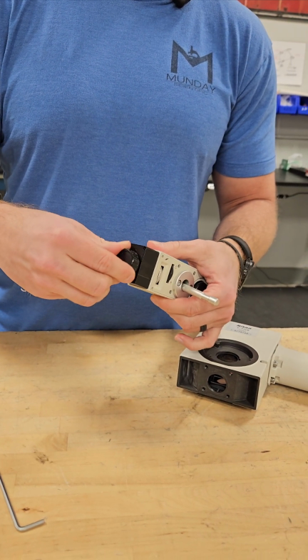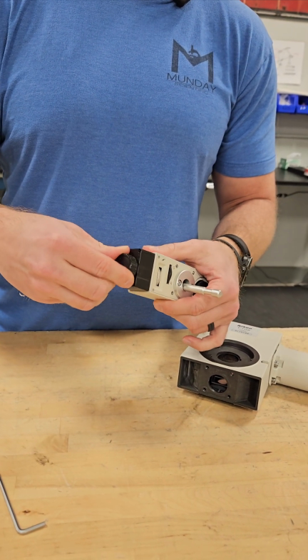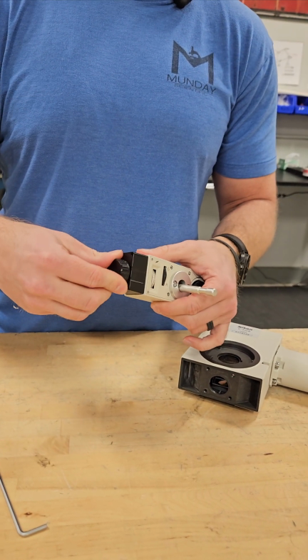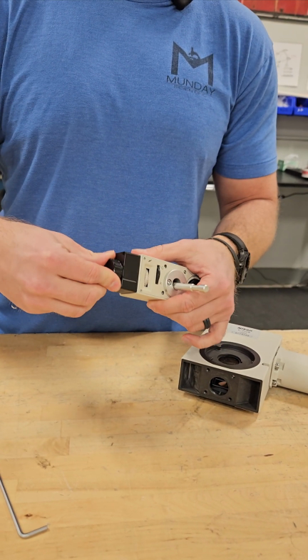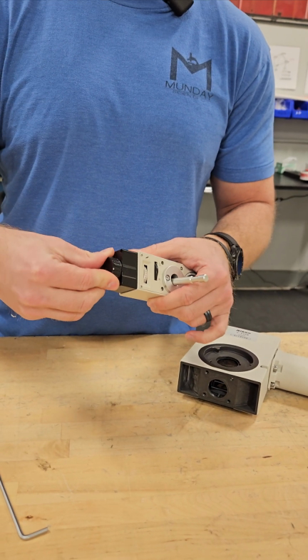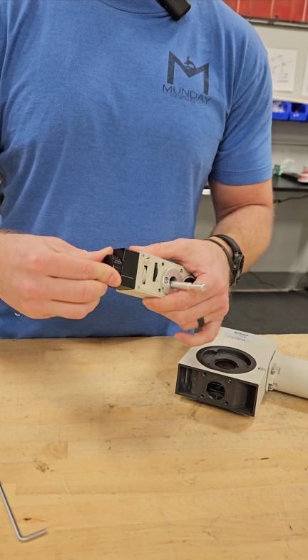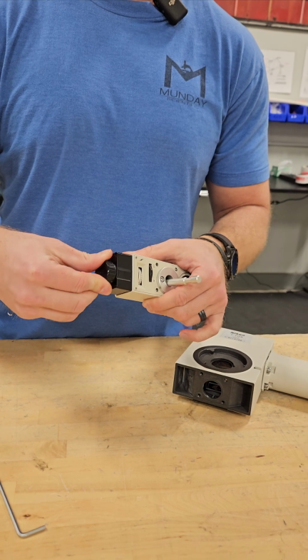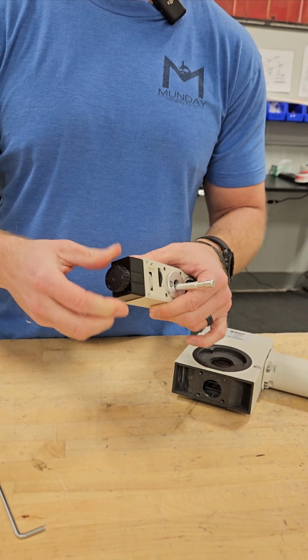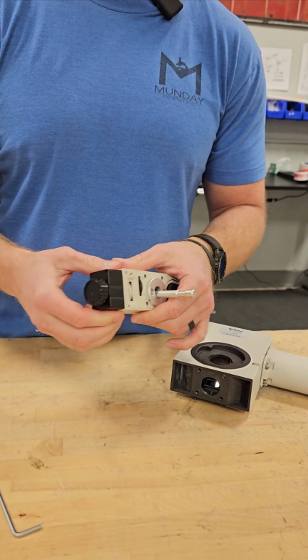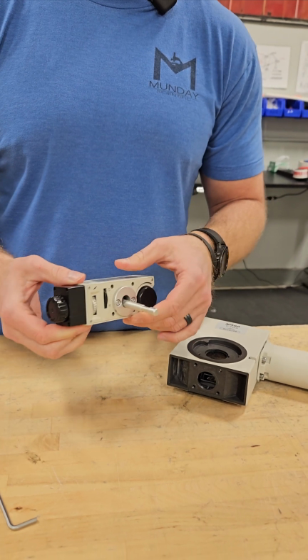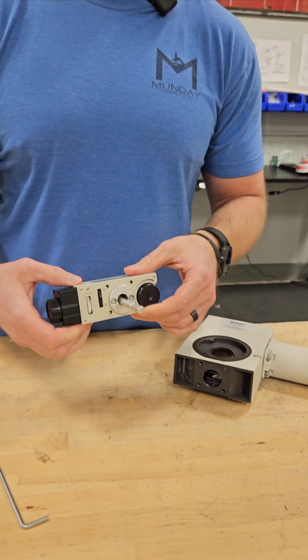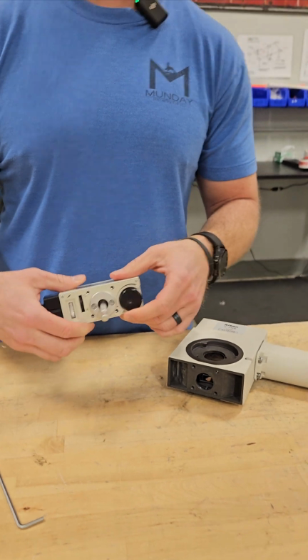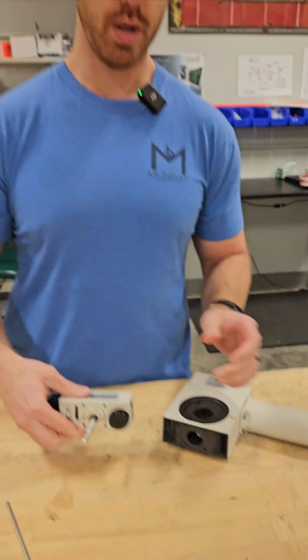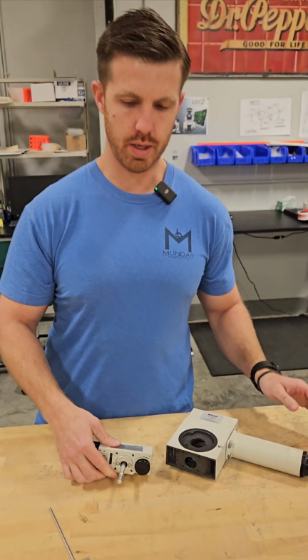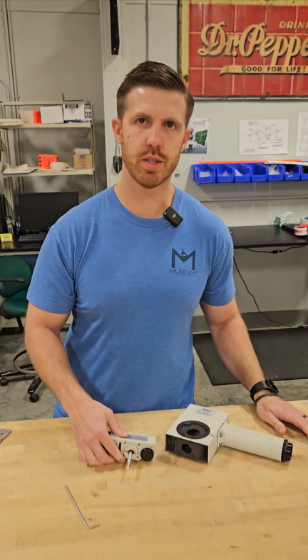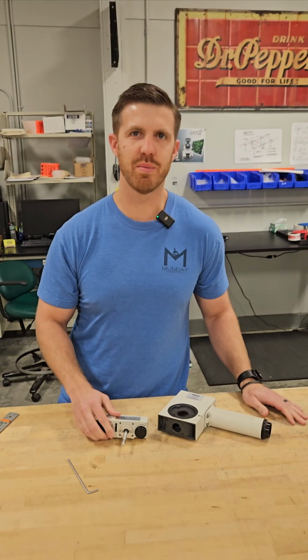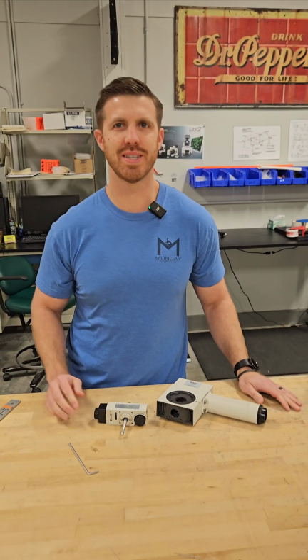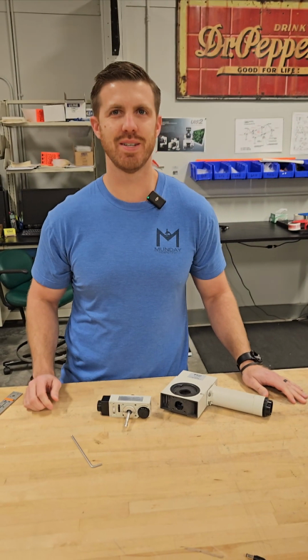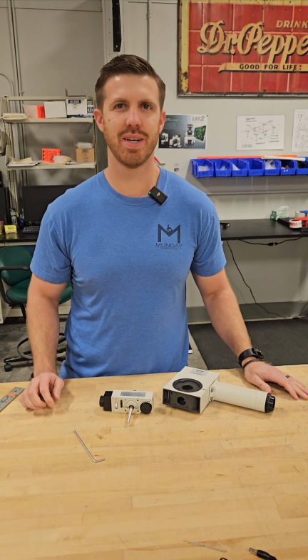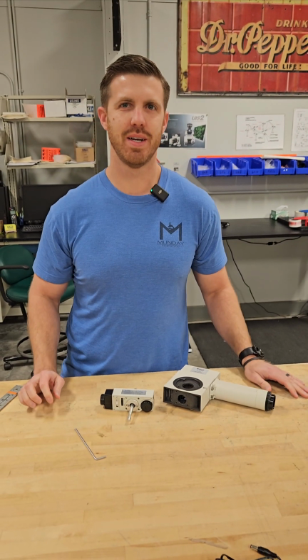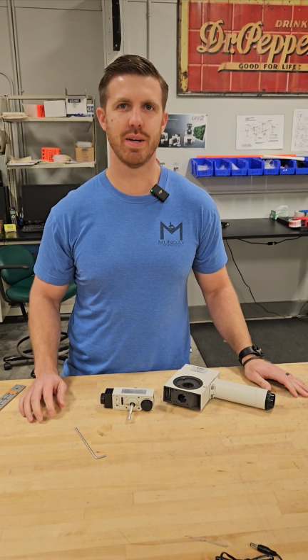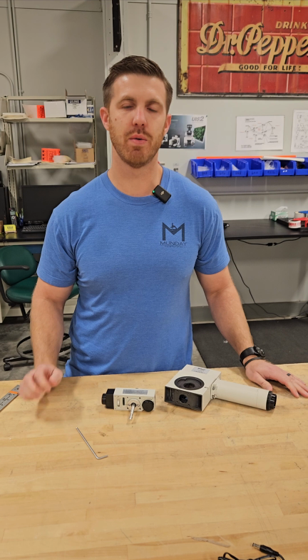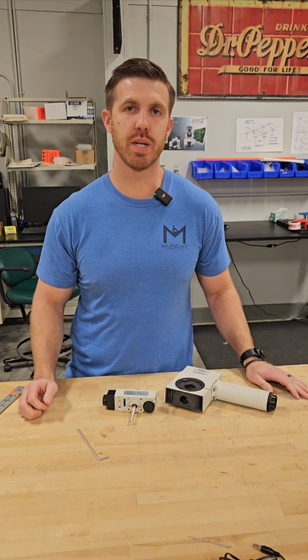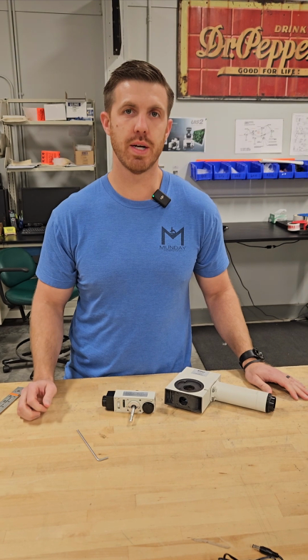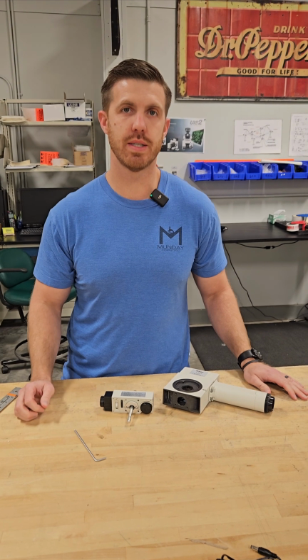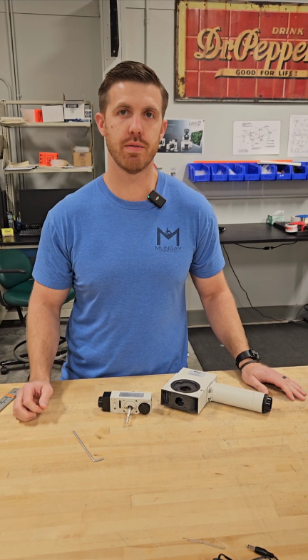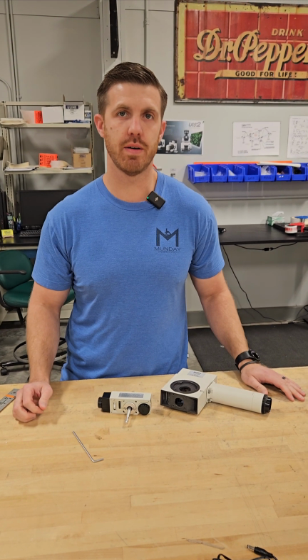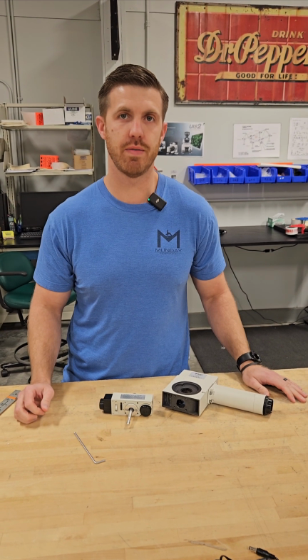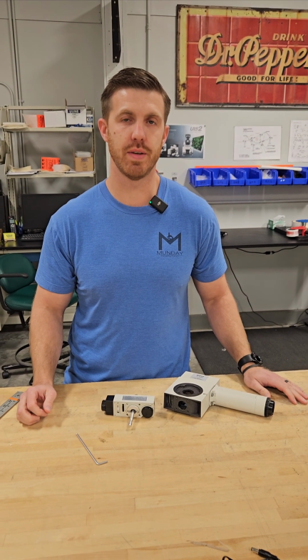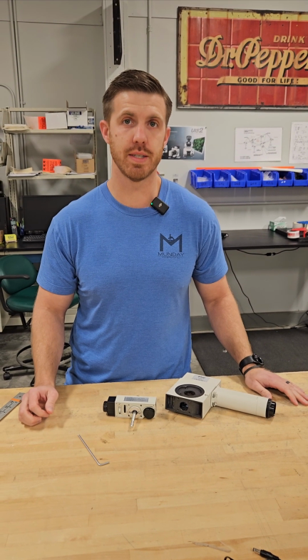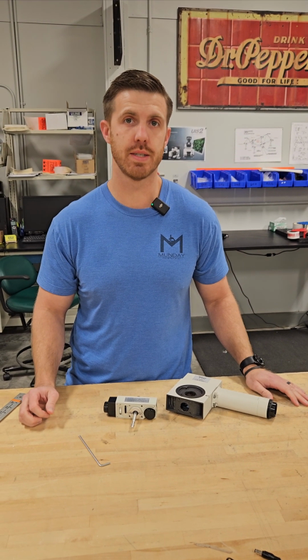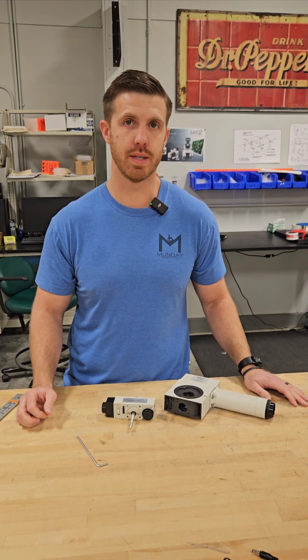So if you have any questions, just give us a call. Our information is in the description. This is Chad with Monday Scientific and our phone number is 919-775-5596. Thanks.